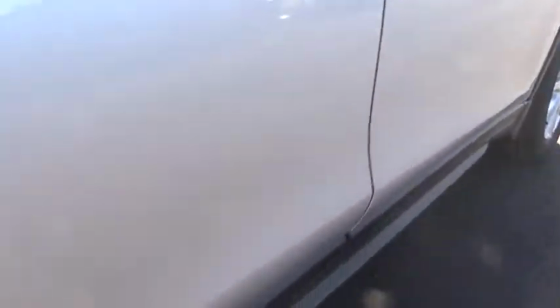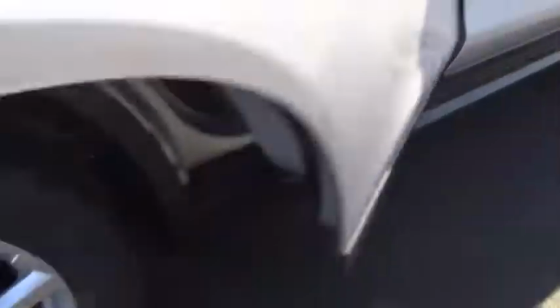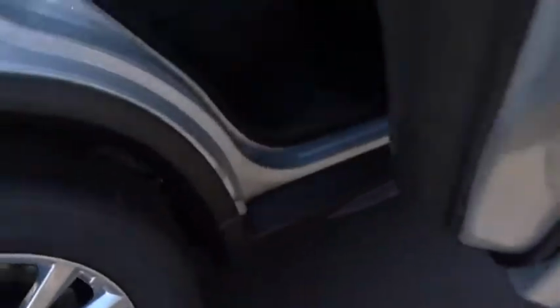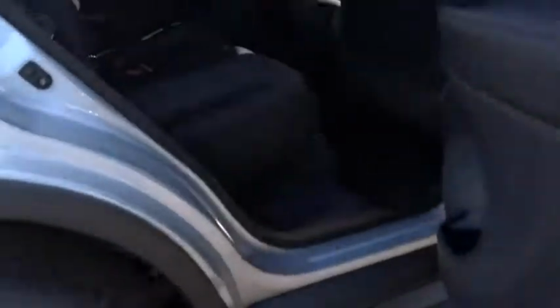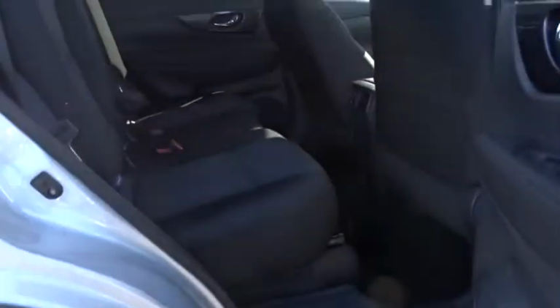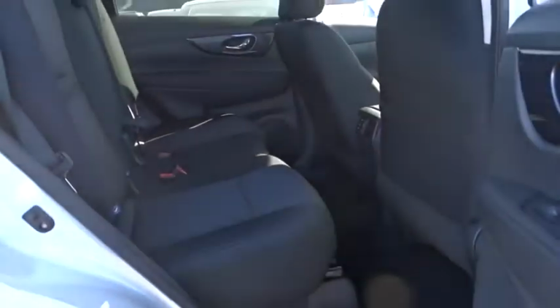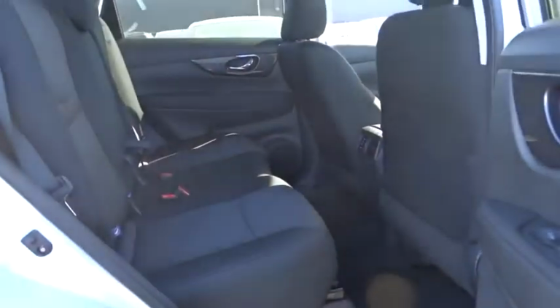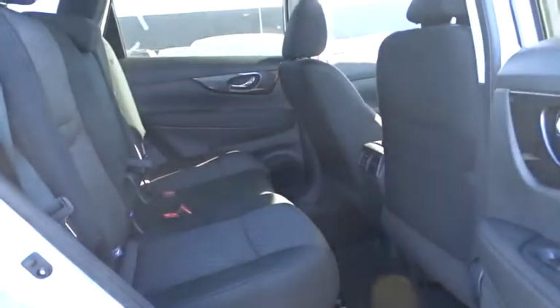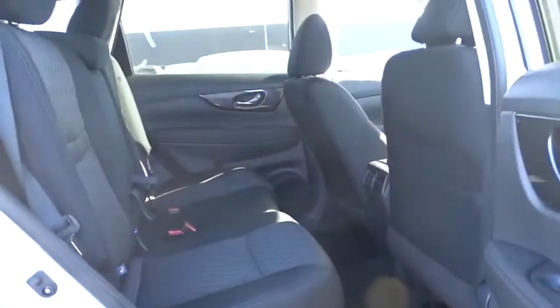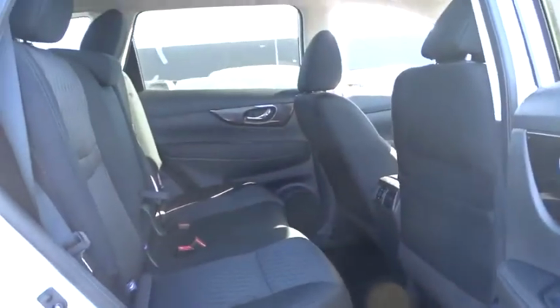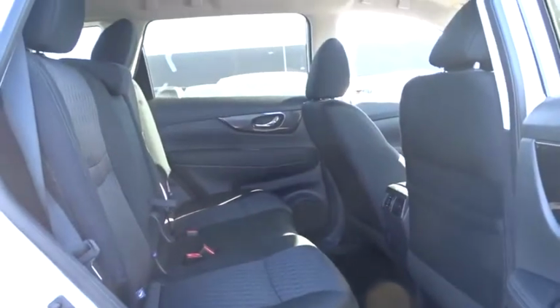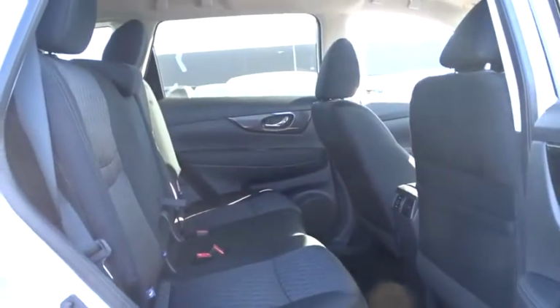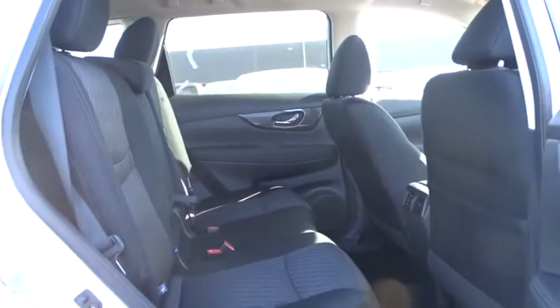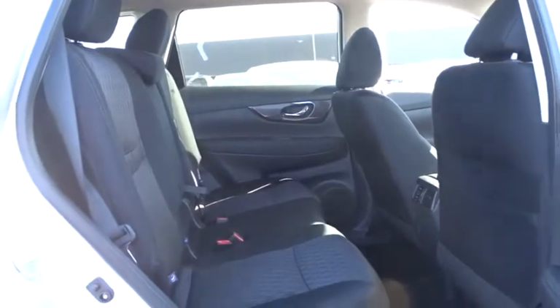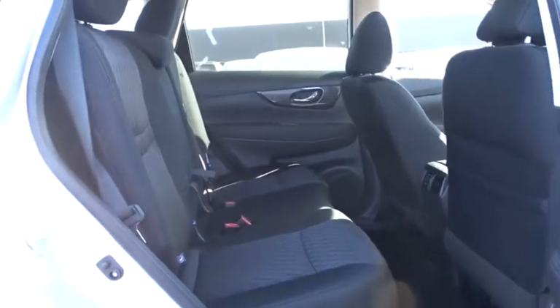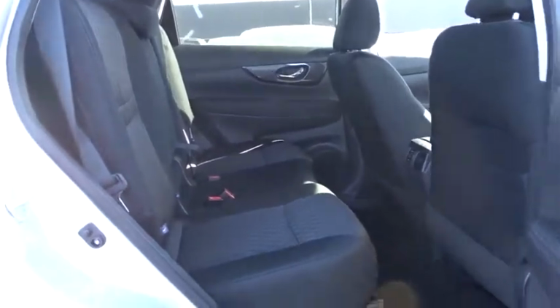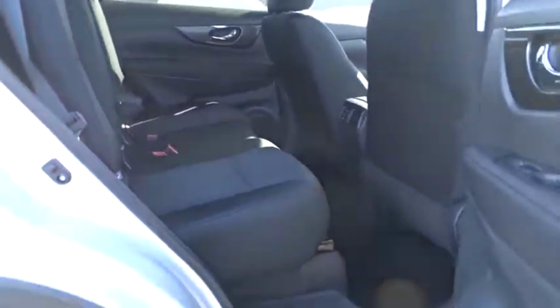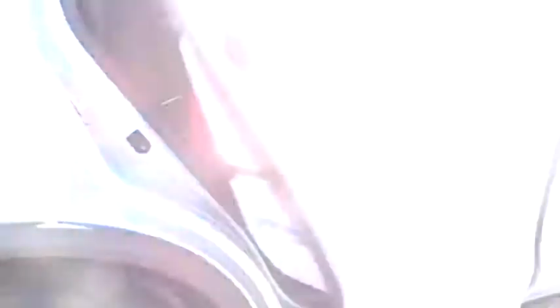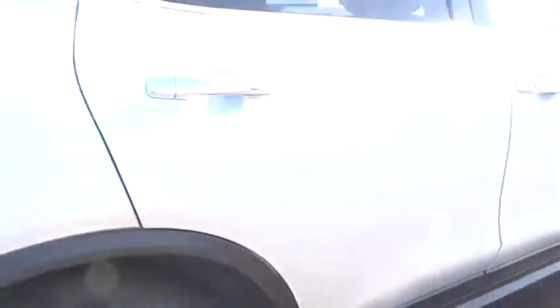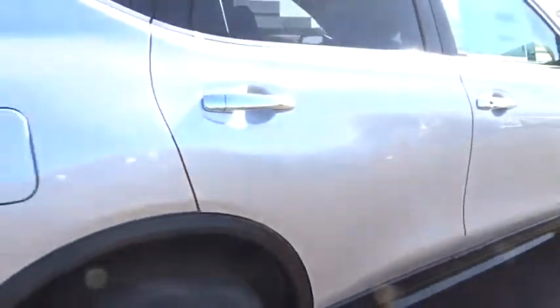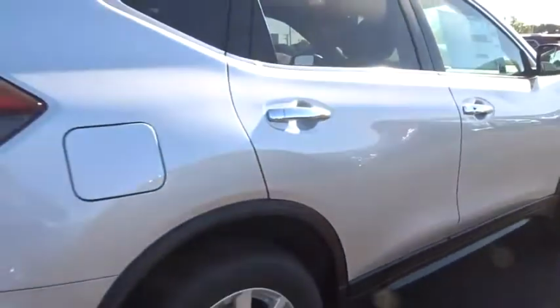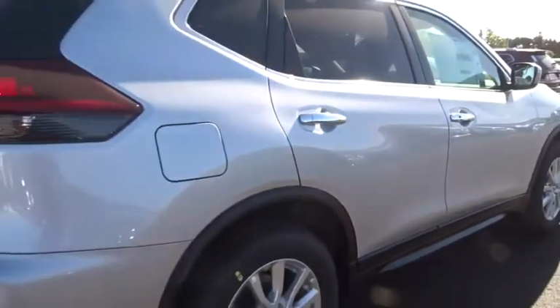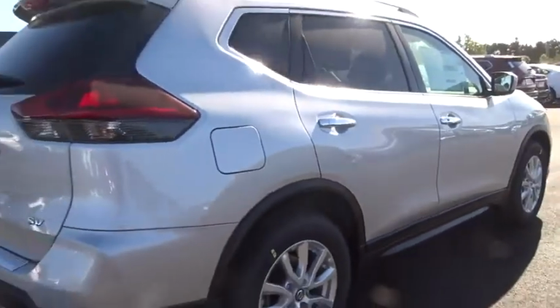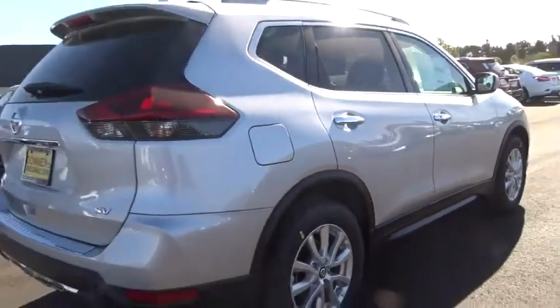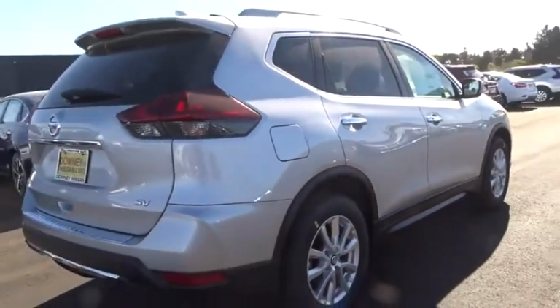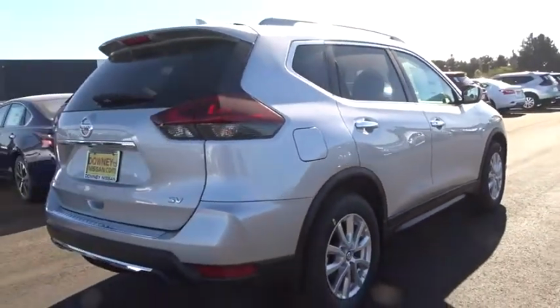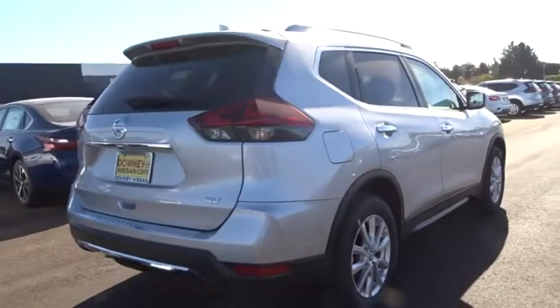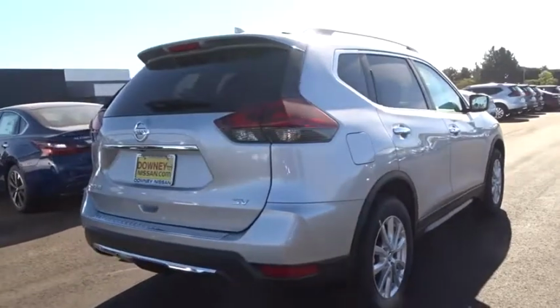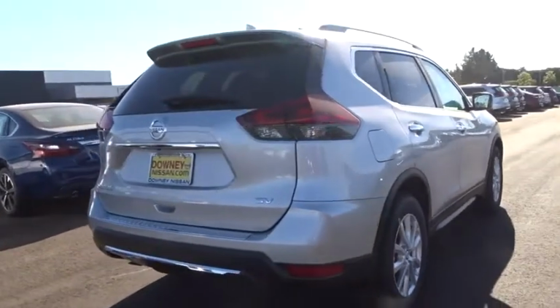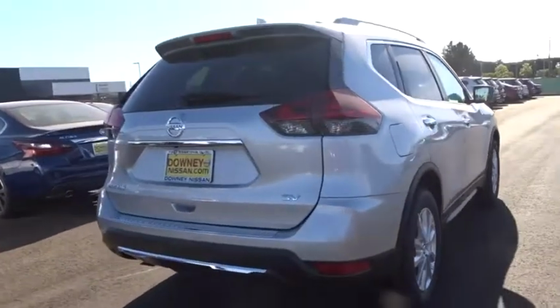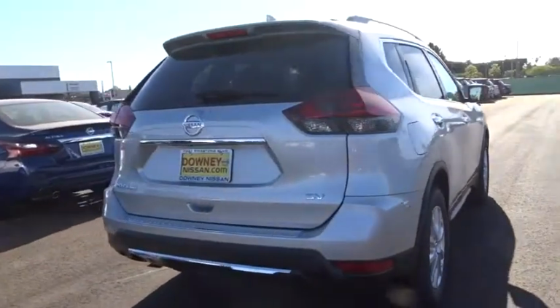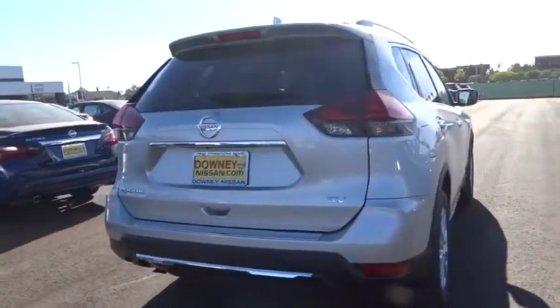Power steering, adjustable steering wheel, aluminum wheels, cruise control, keyless start, four-wheel disc brakes, front wheel drive, AM-FM stereo radio, rear defrost. Come see the car for yourself.